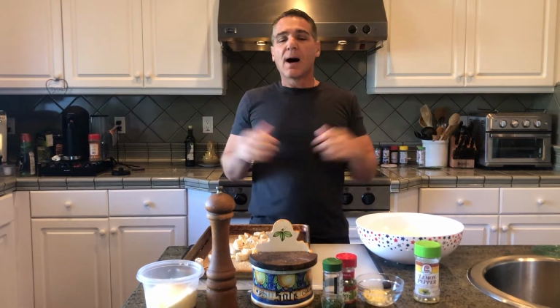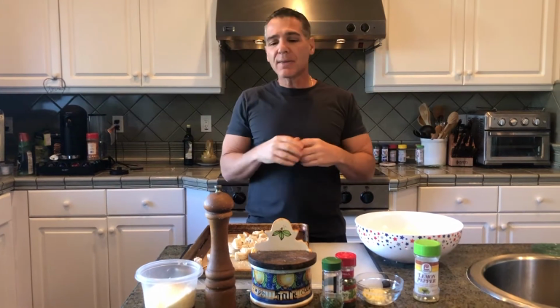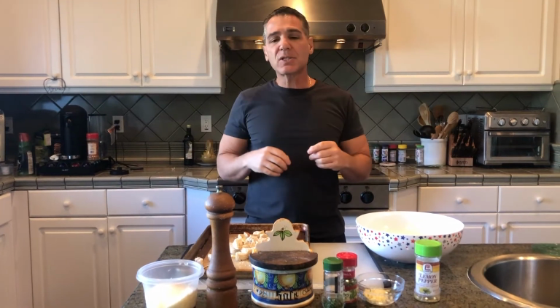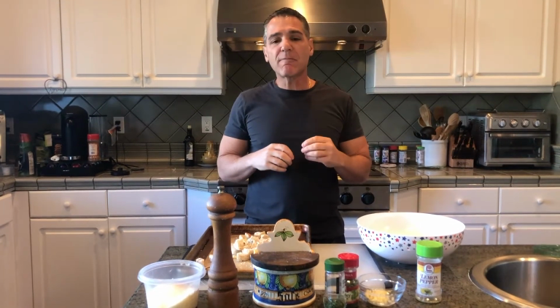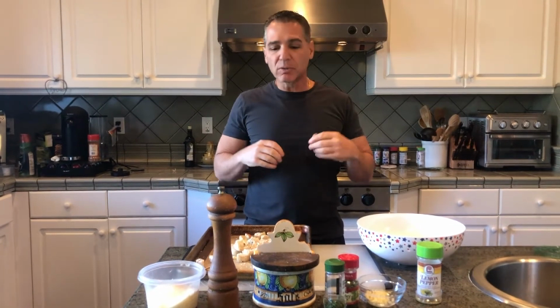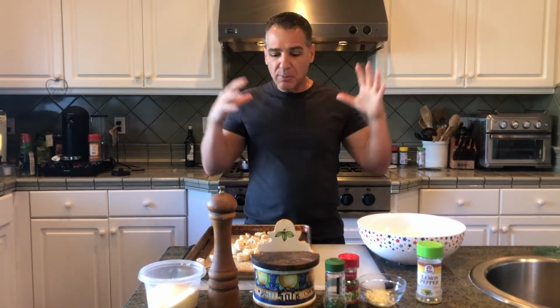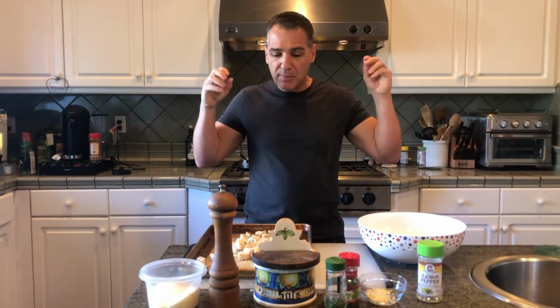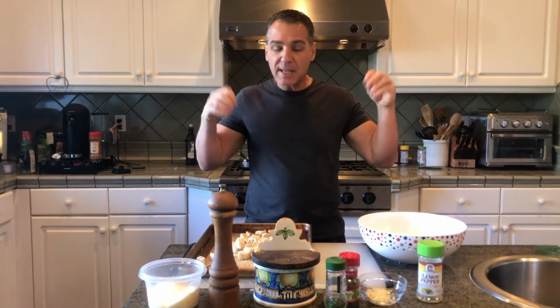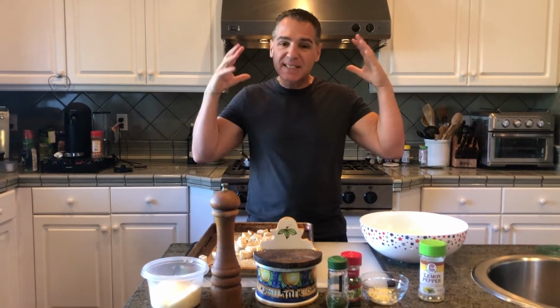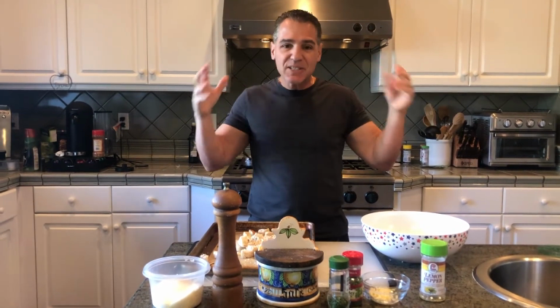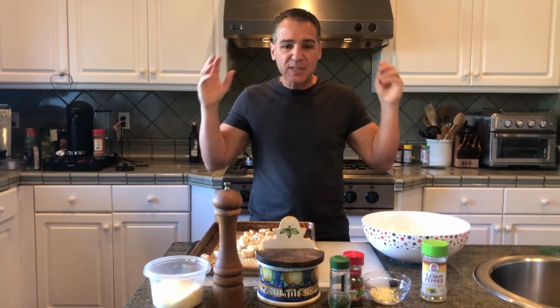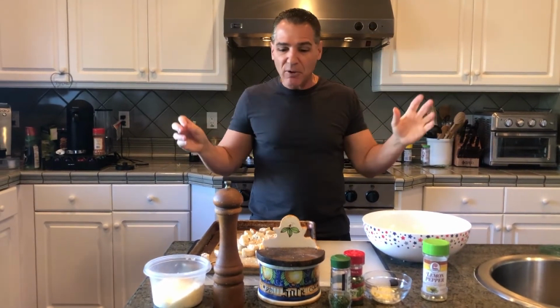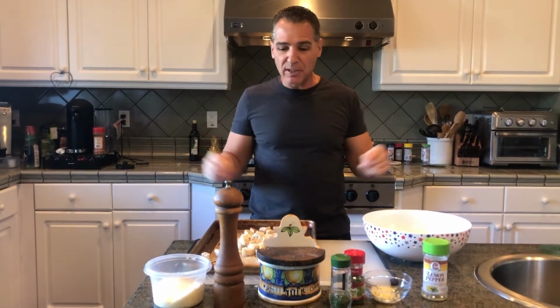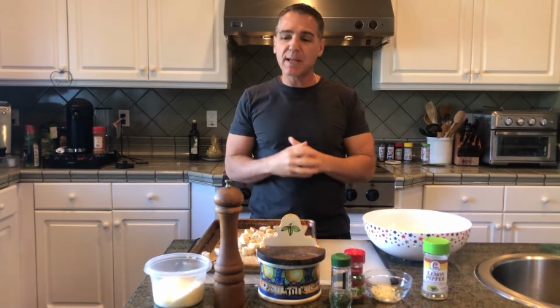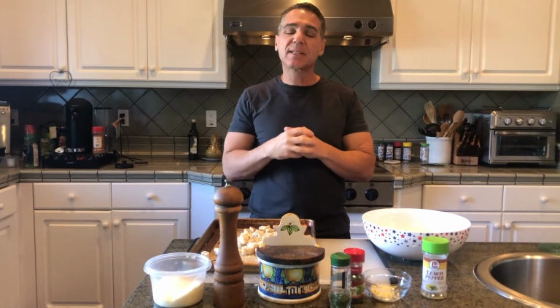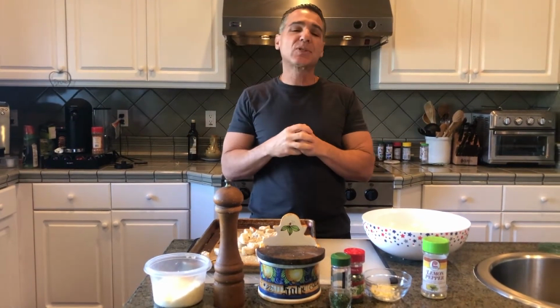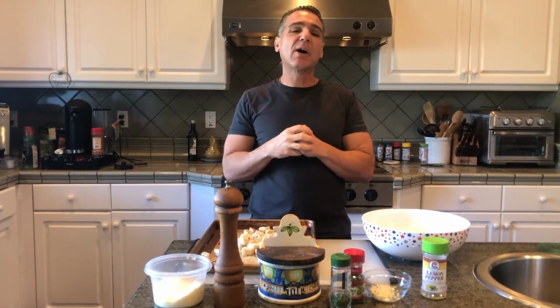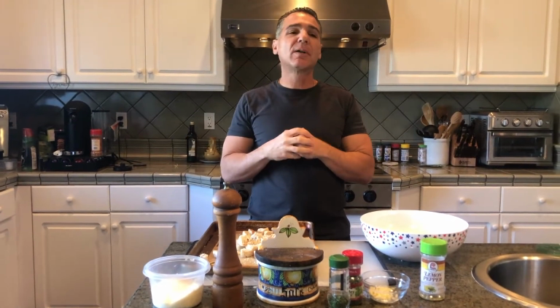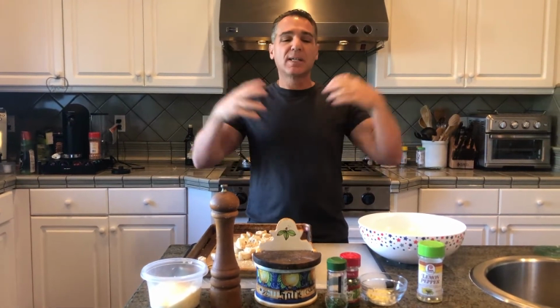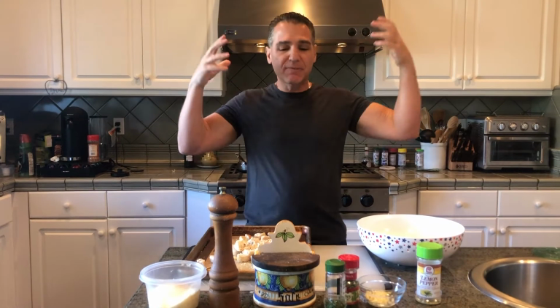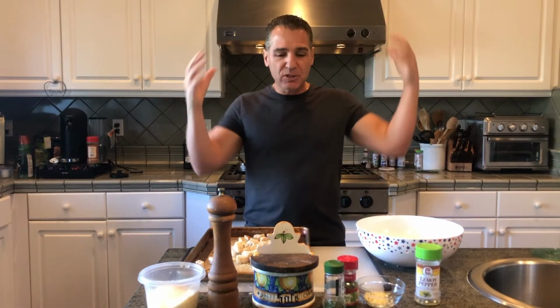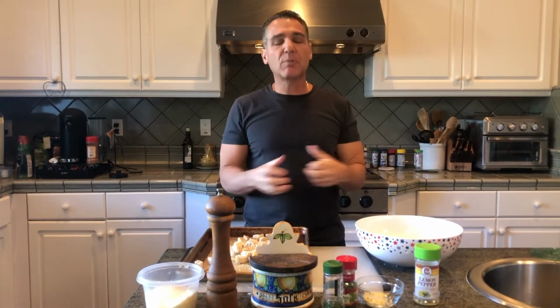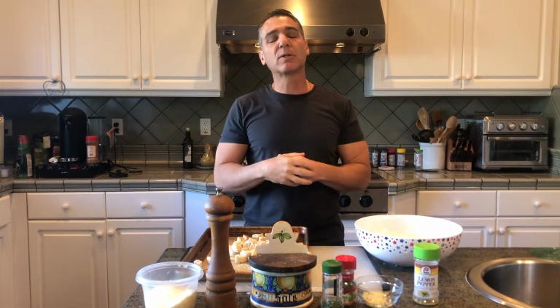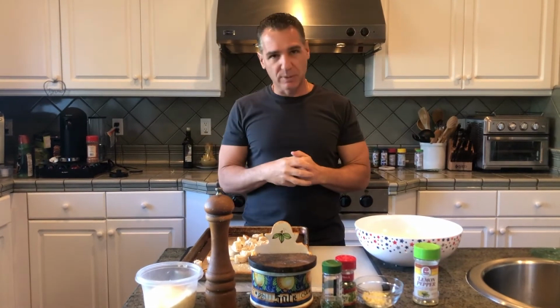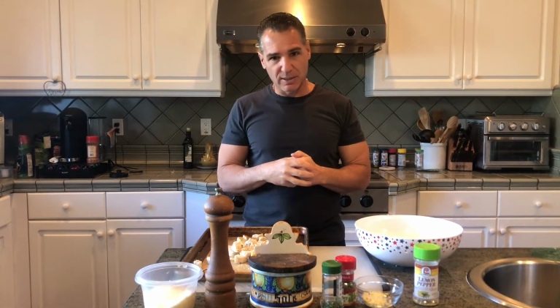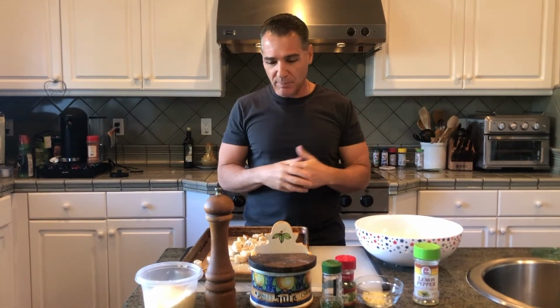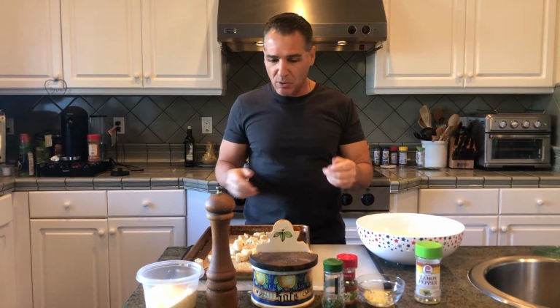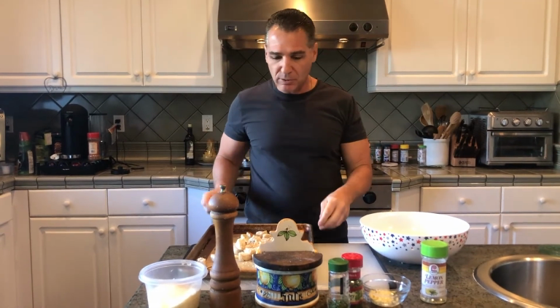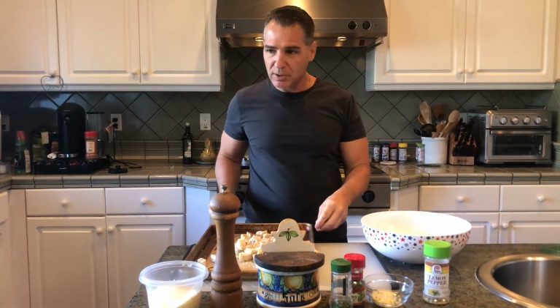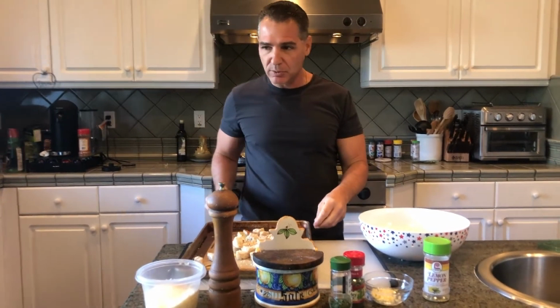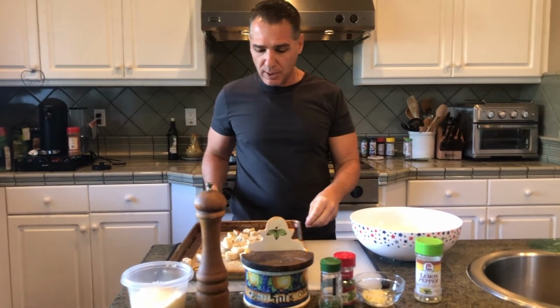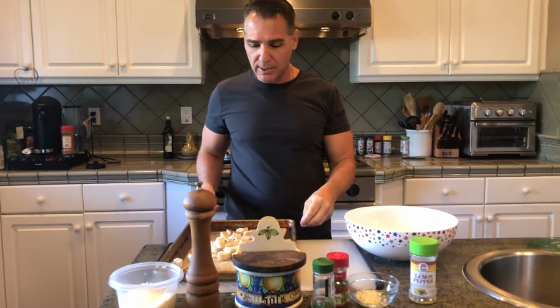Hi, this is Chef Paul. Today we're going to be making a Caesar salad, and to make a Caesar salad you have to start with the croutons. So I'm gonna go over croutons real quick here.